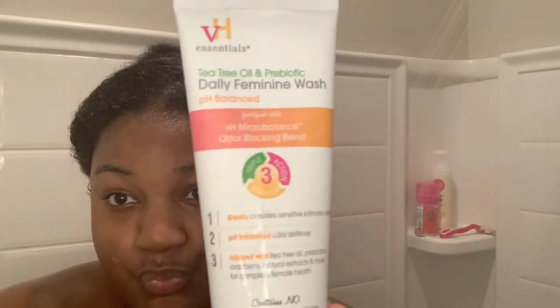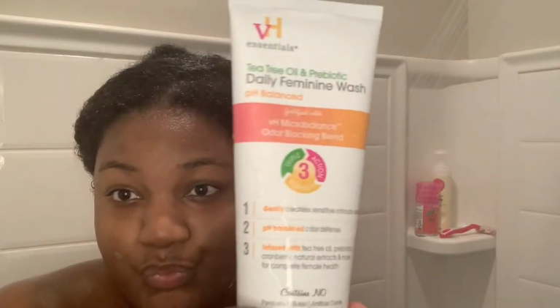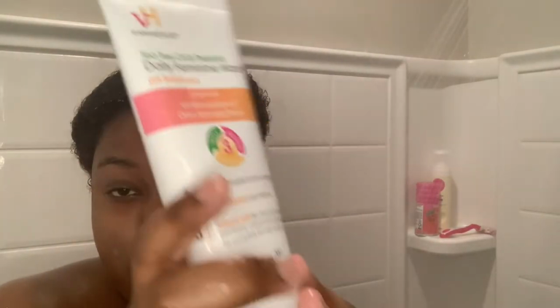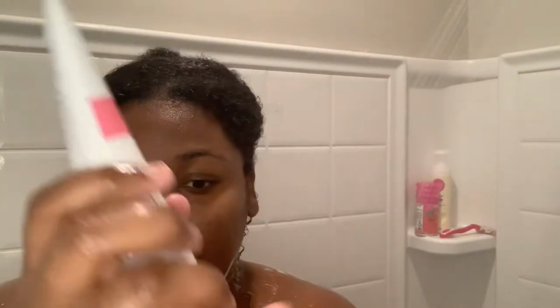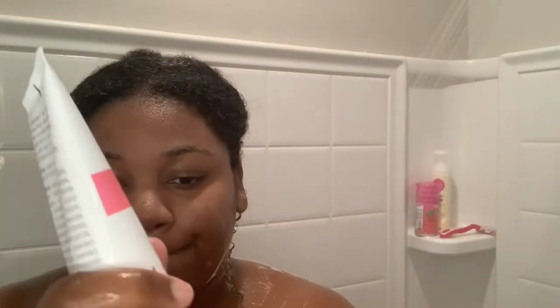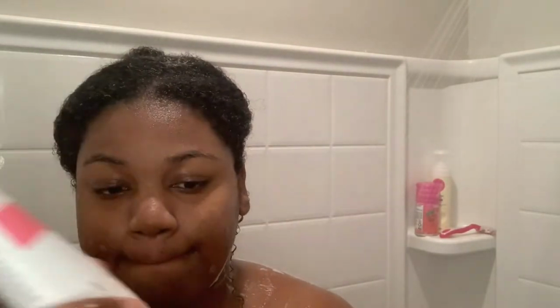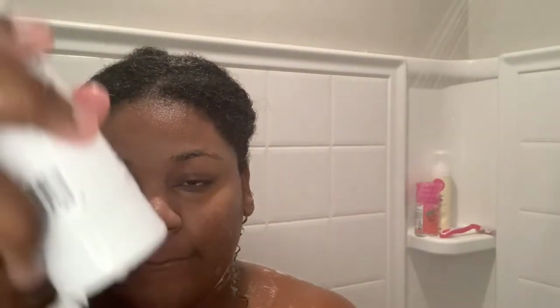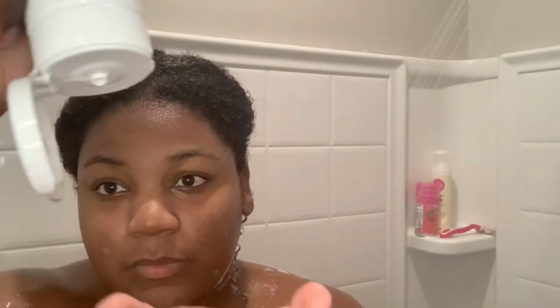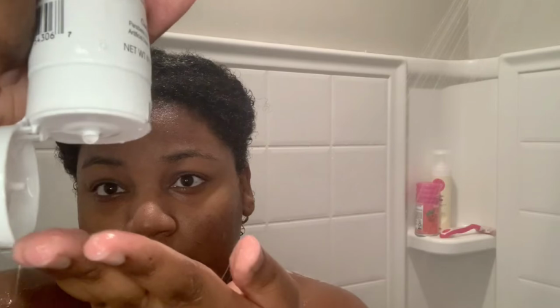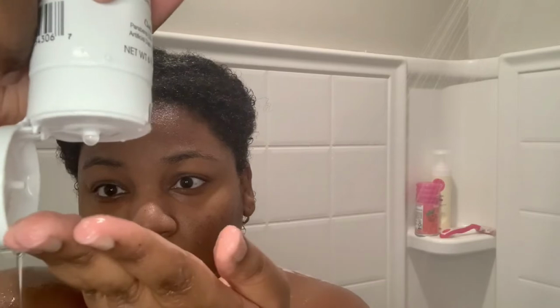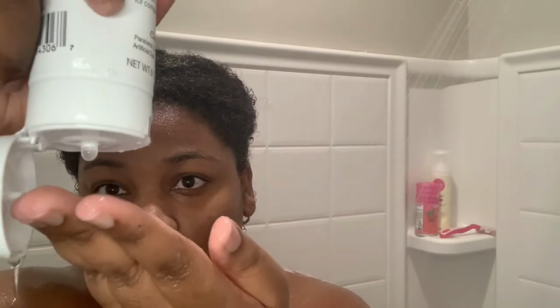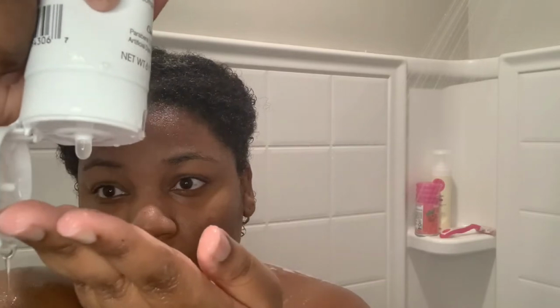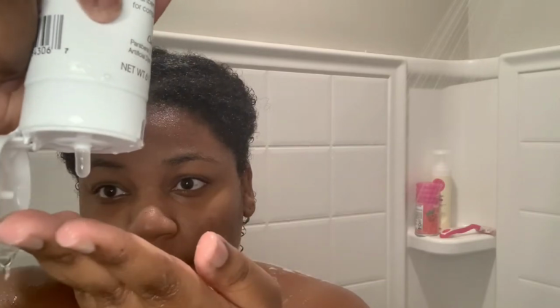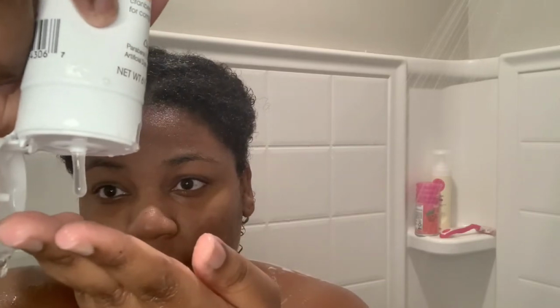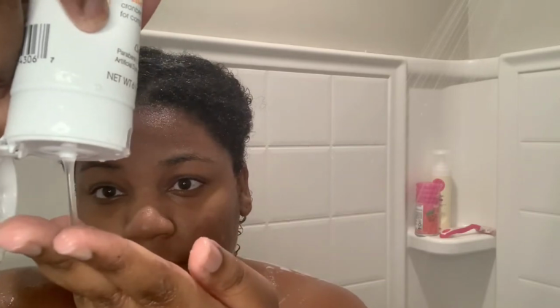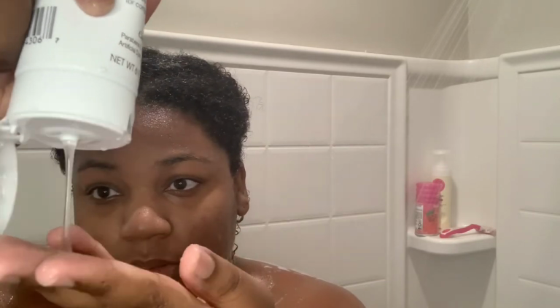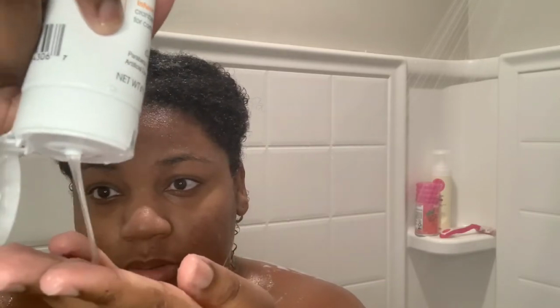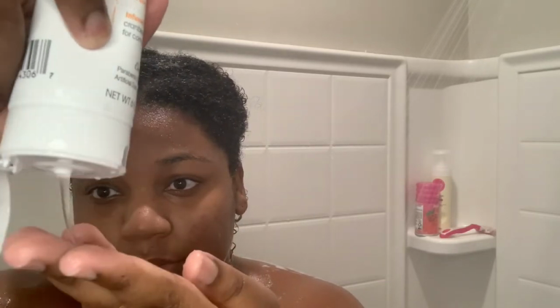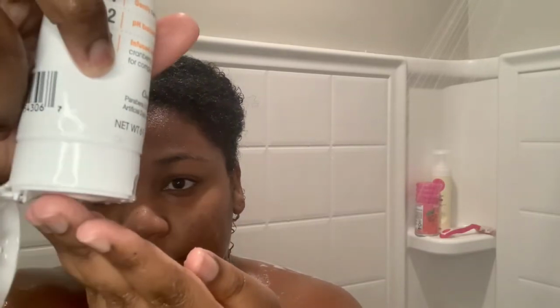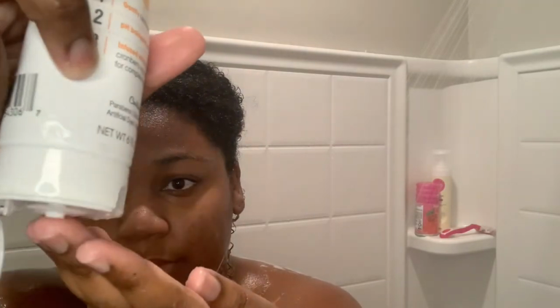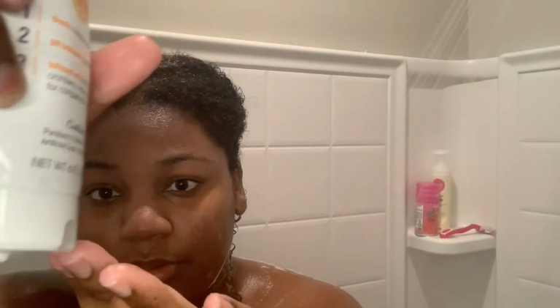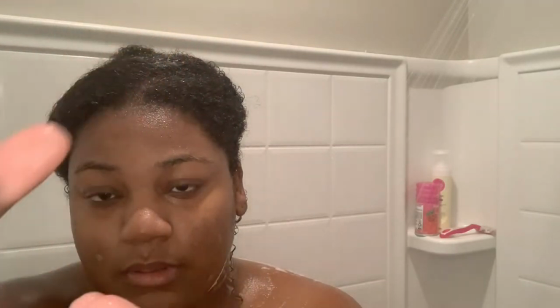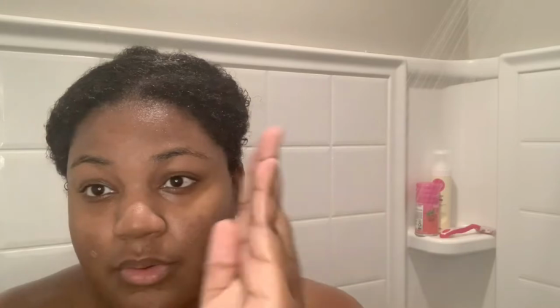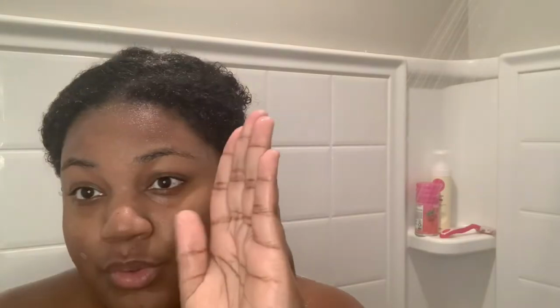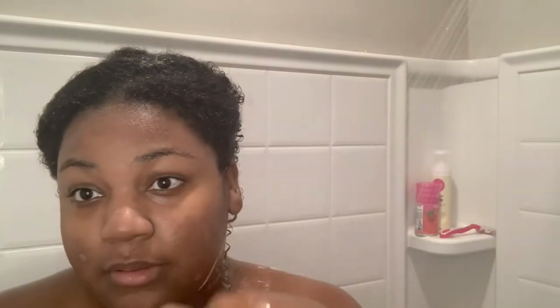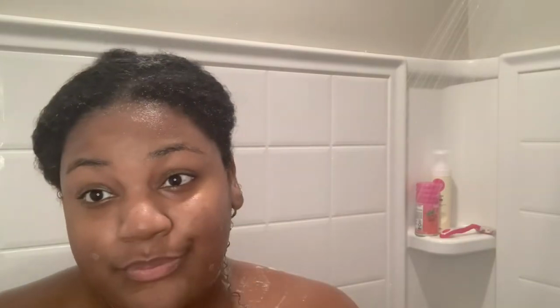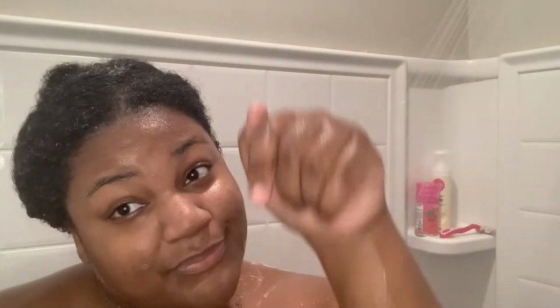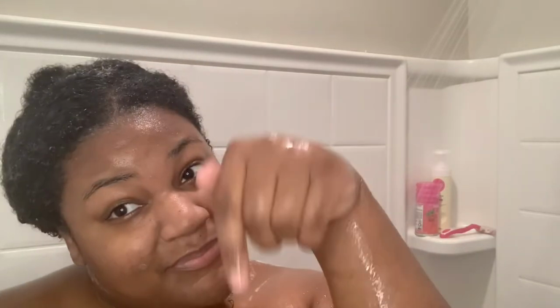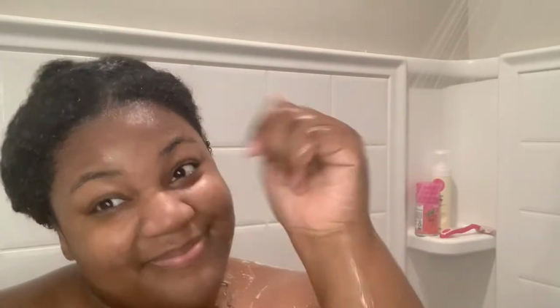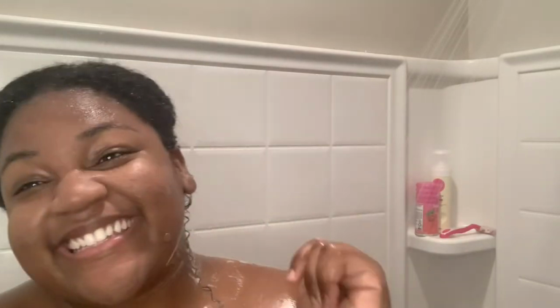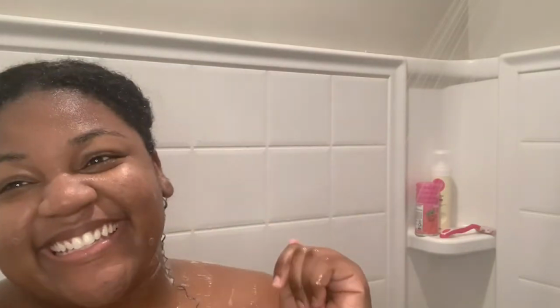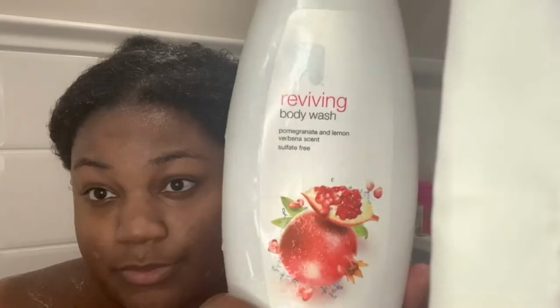For feminine wash, I'm using the daily feminine wash I put in my other video — it's the only one I use. I've tried so many and I've been using this for years. I love it. I use my hand and get it going.